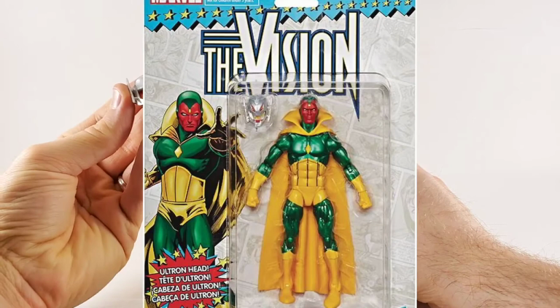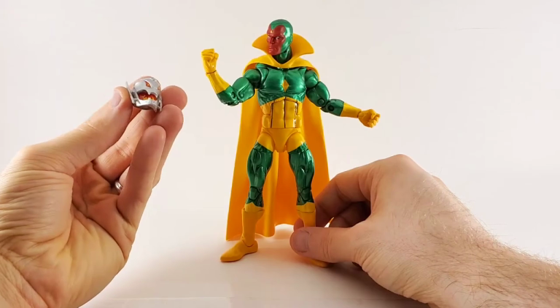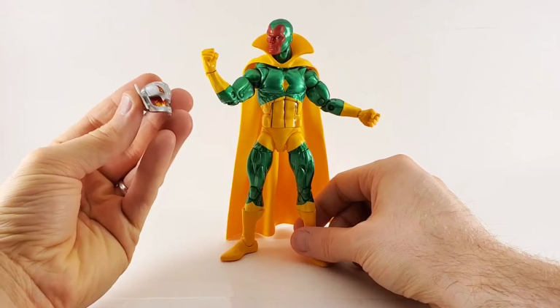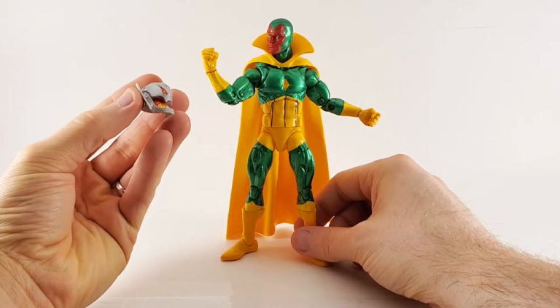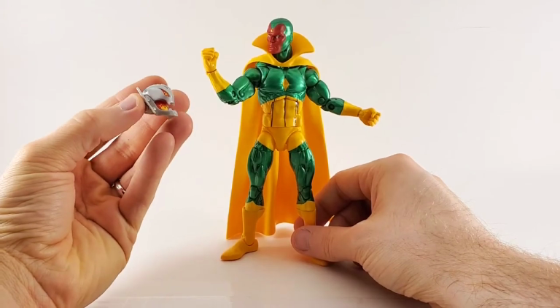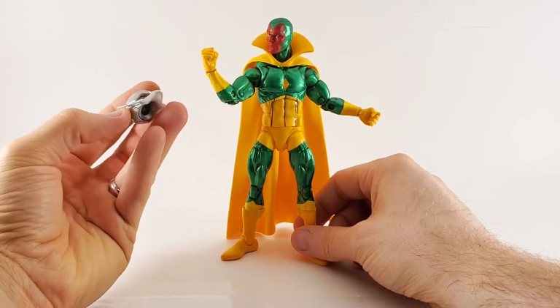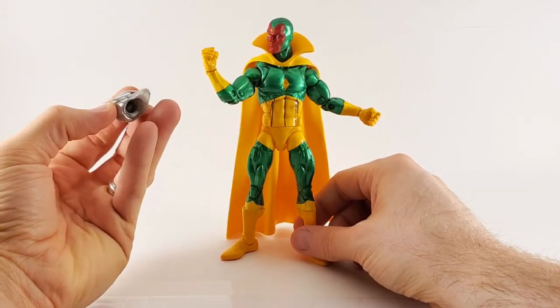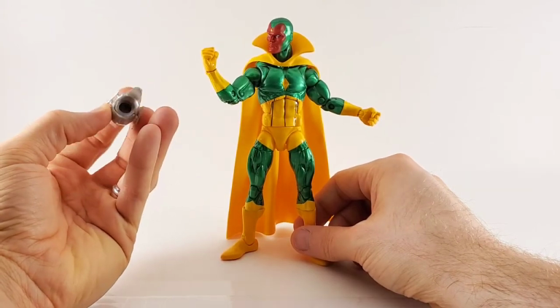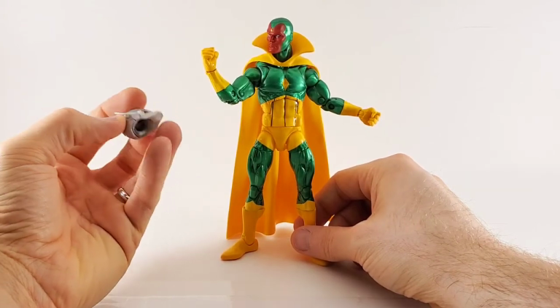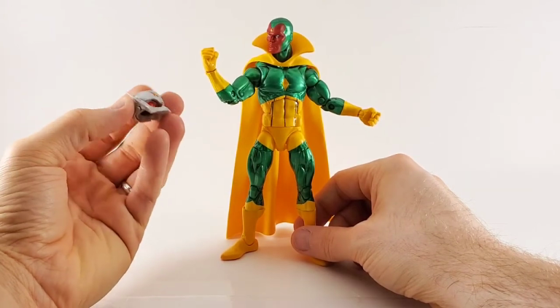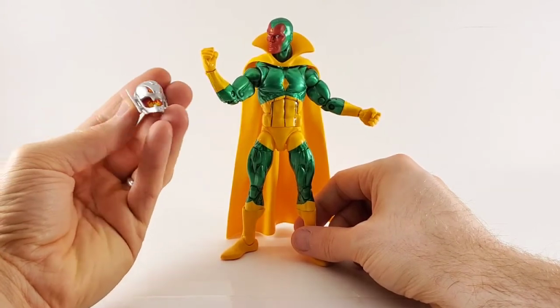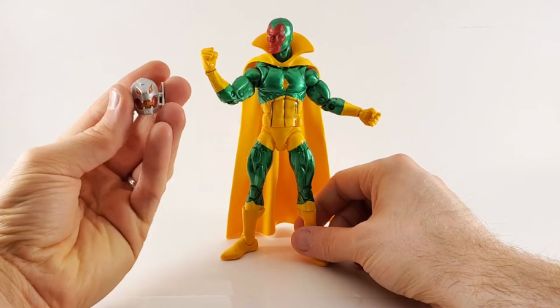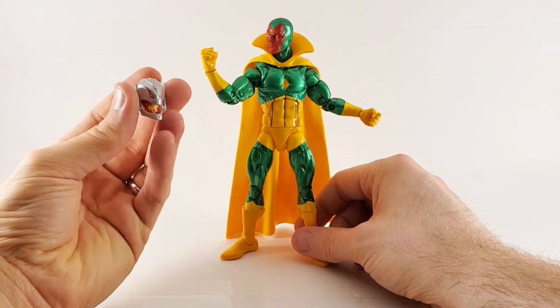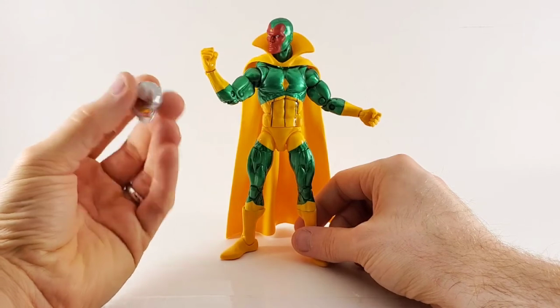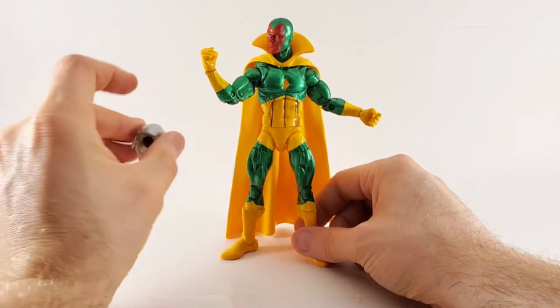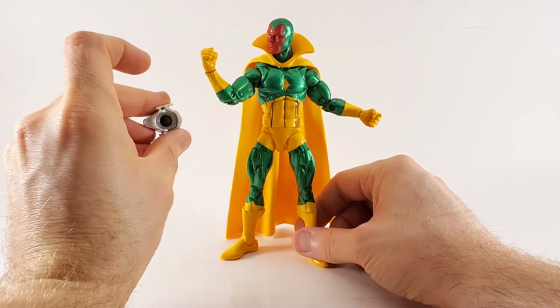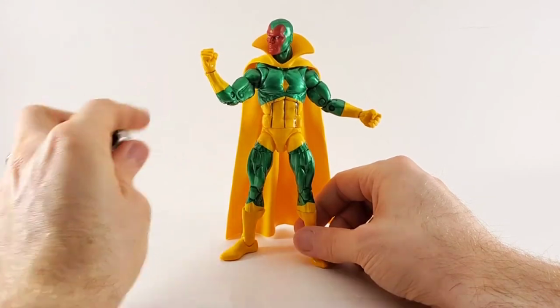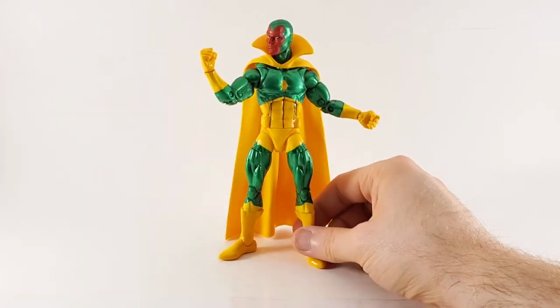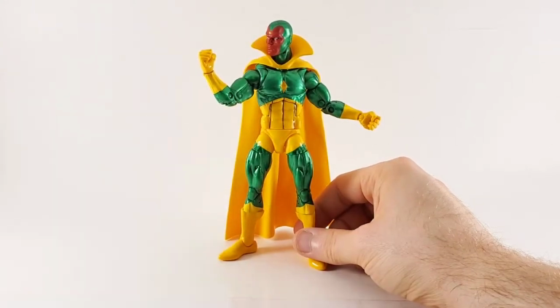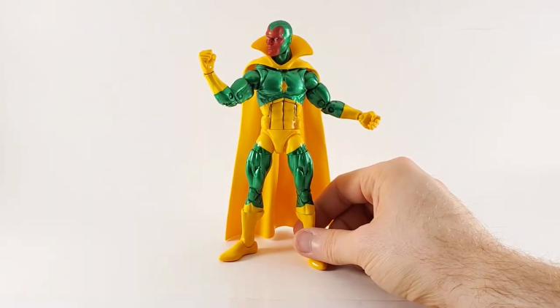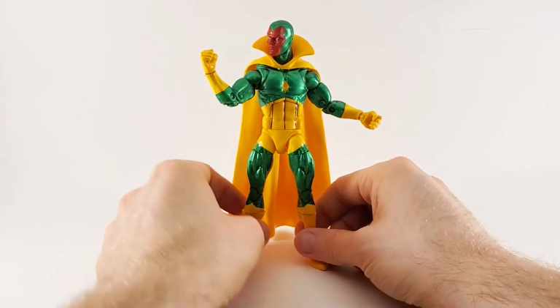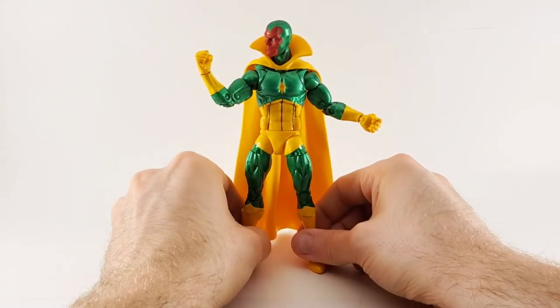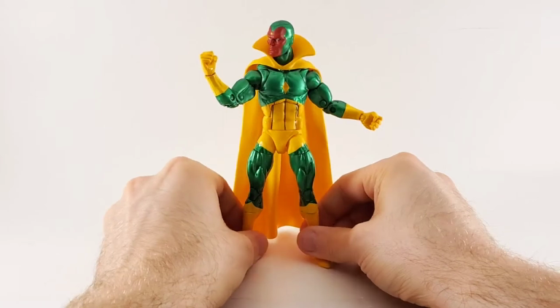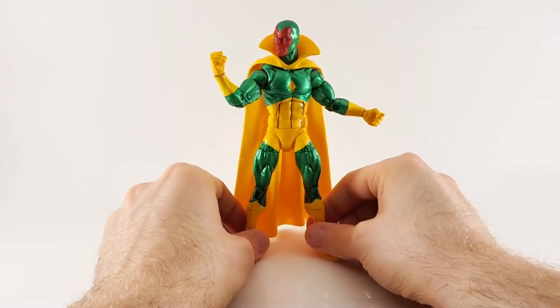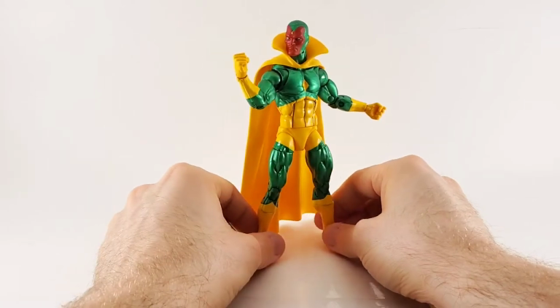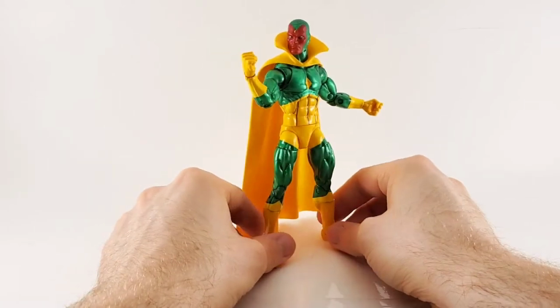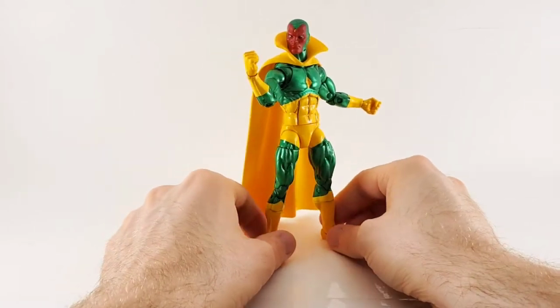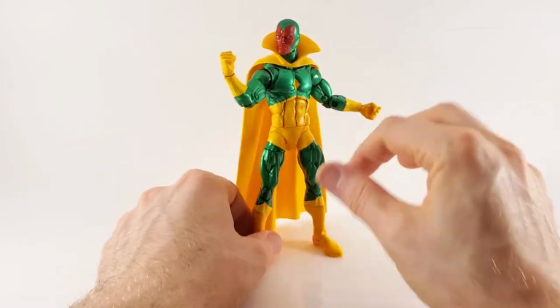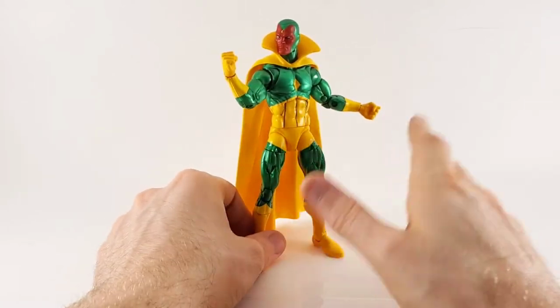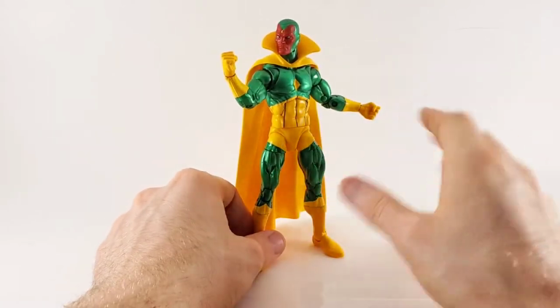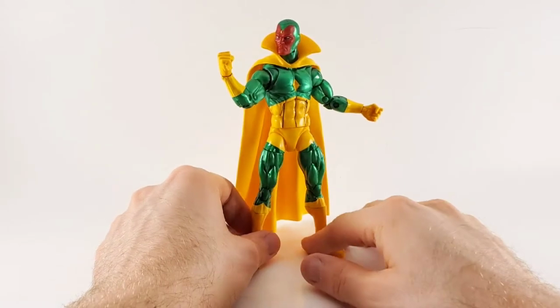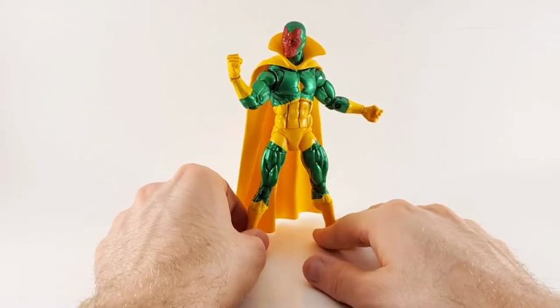It does come with a little Ultron head. It does not fit on the Ultron Build-A-Figure — too small of a hole. So I'm not sure if that's a Build-A-Figure piece or if it's an accessory, but I just wanted to address it at the start.